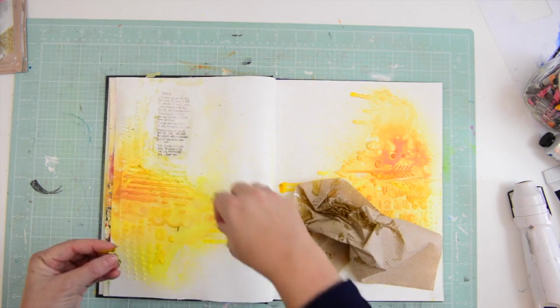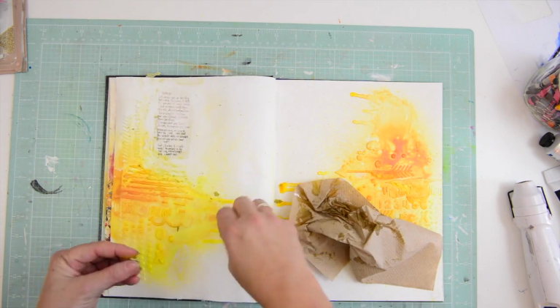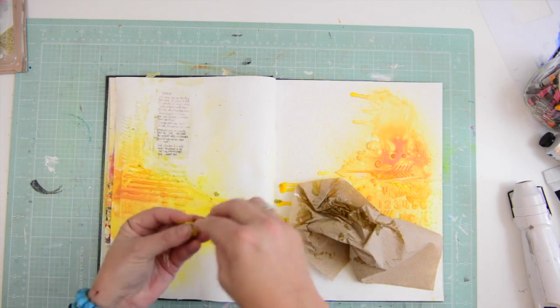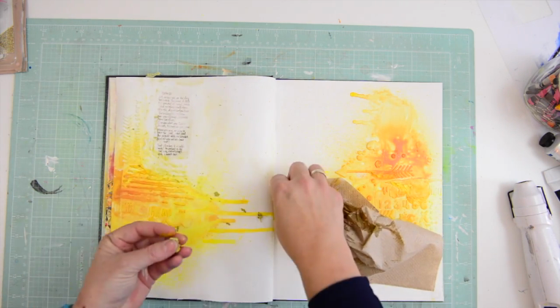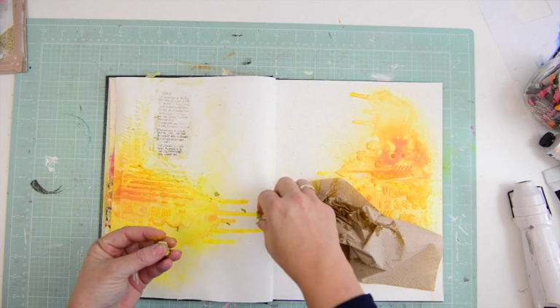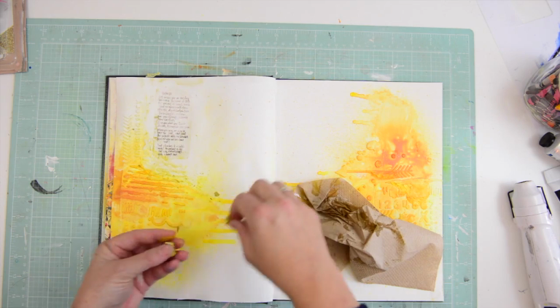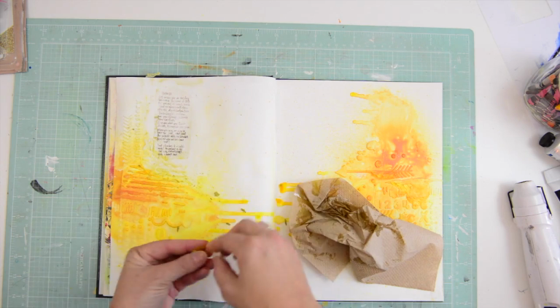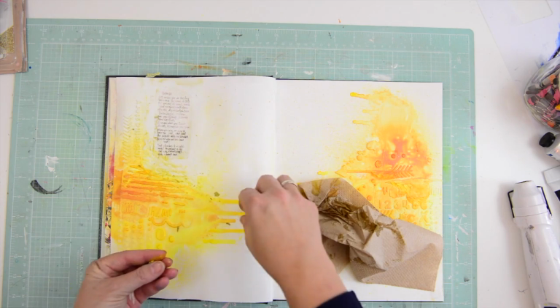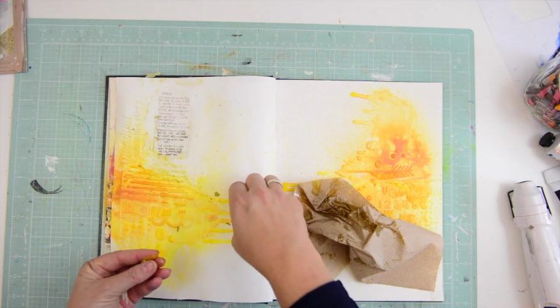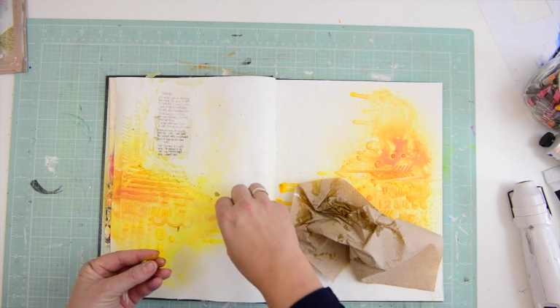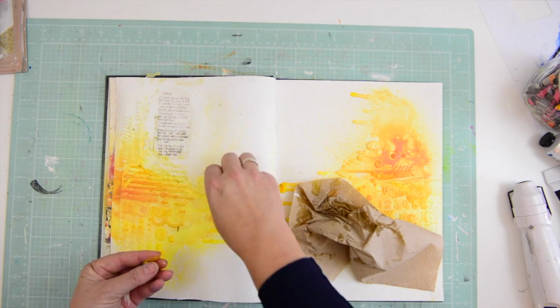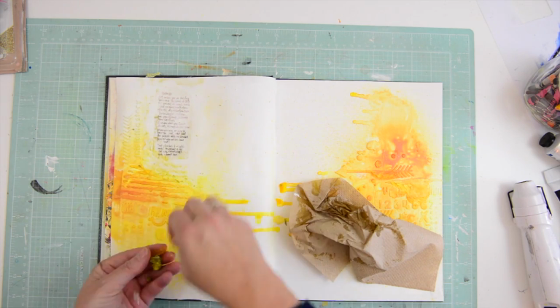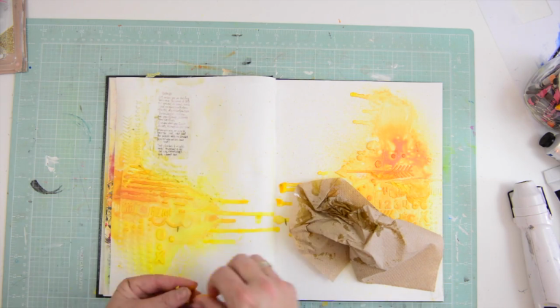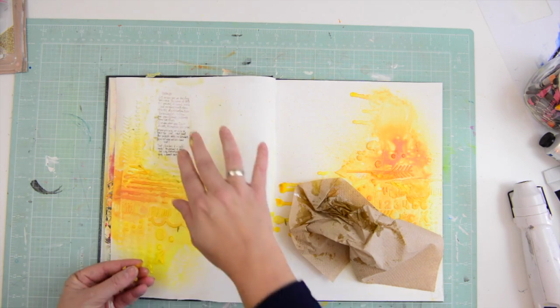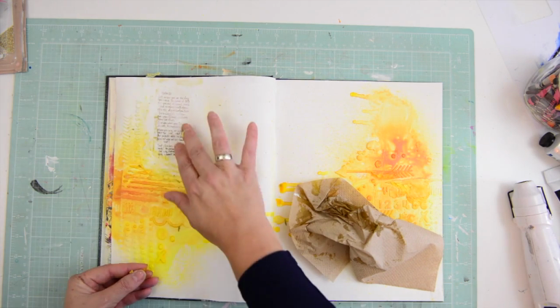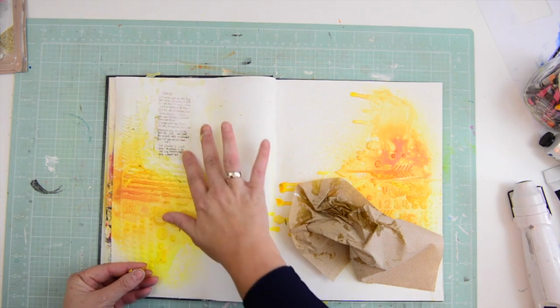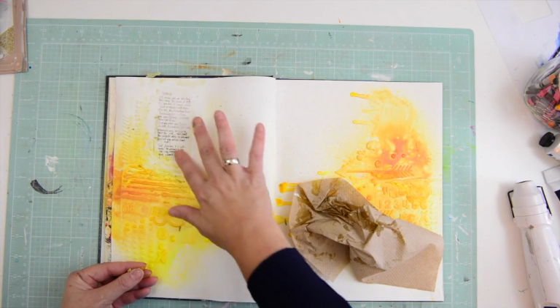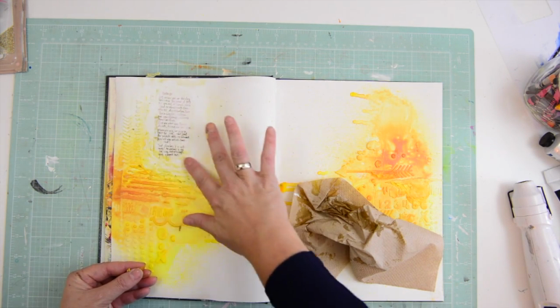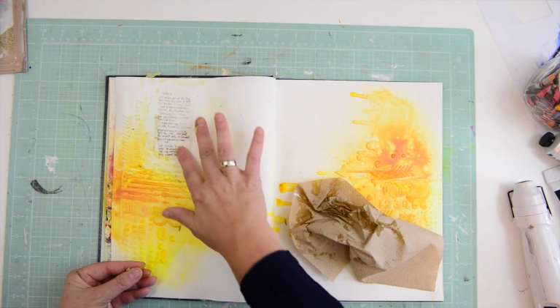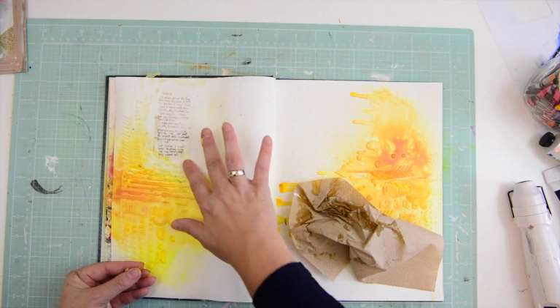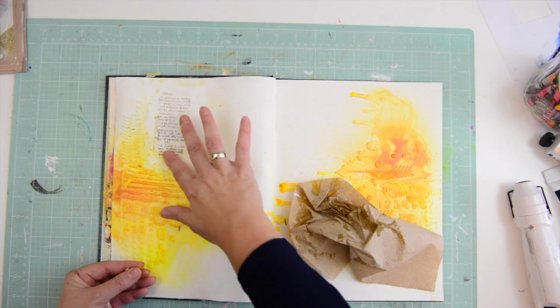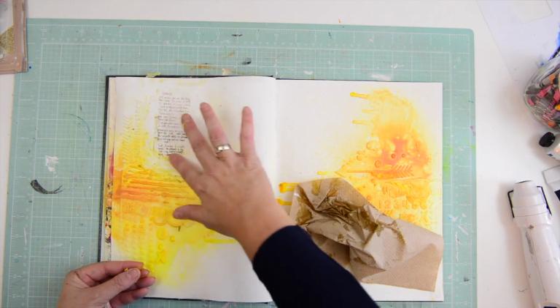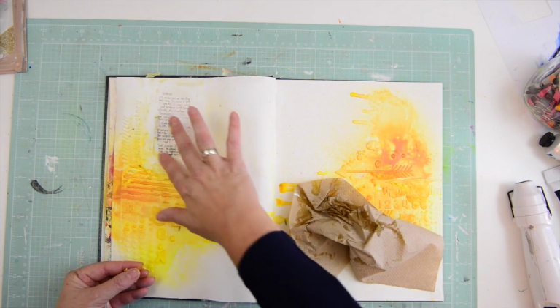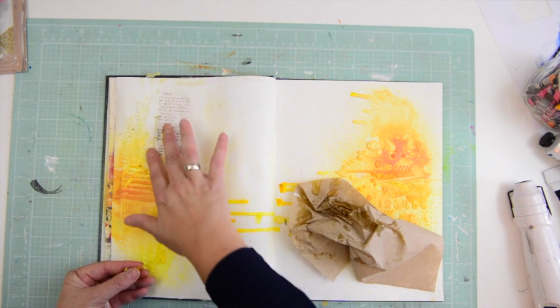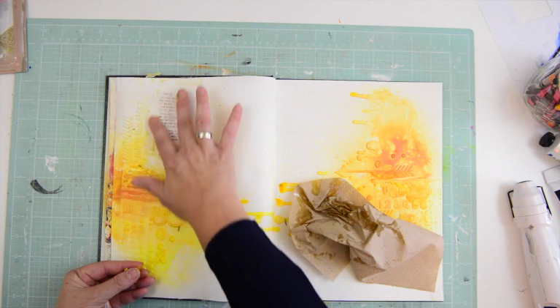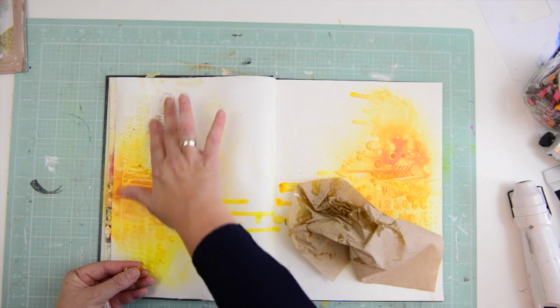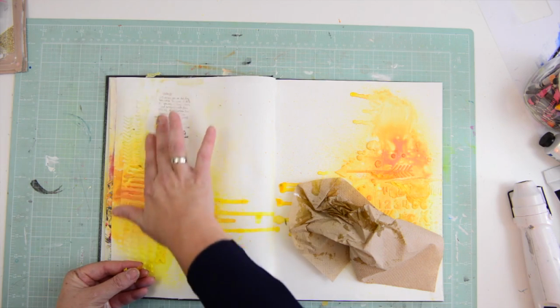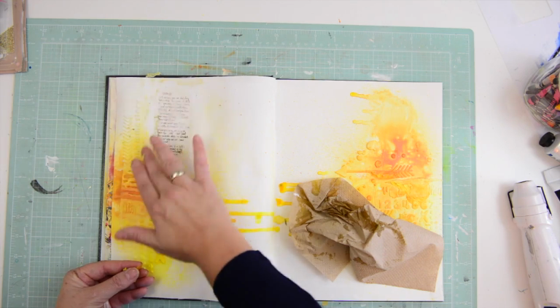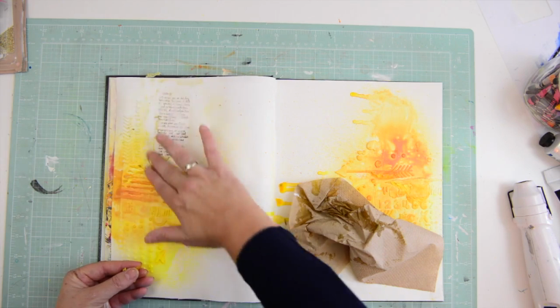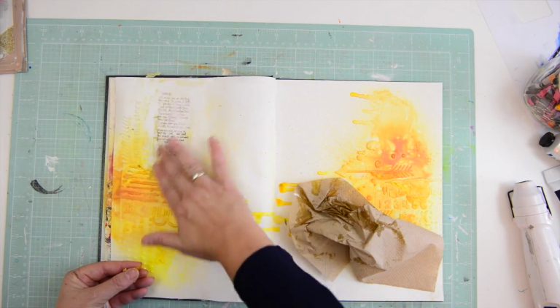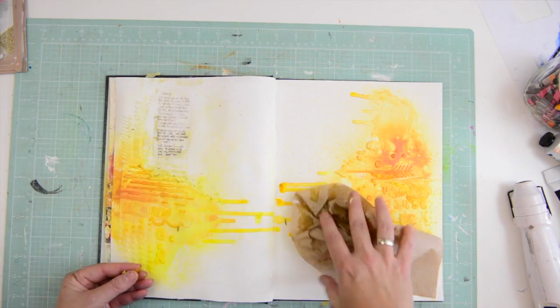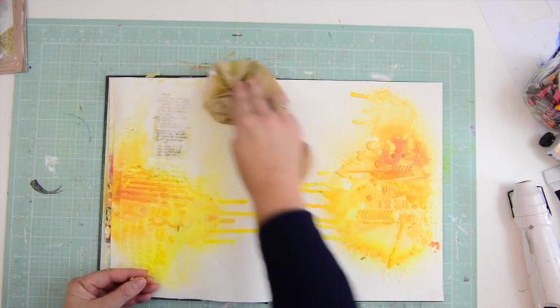Picking up the pieces of debris and now we're just going to embroider on this page.